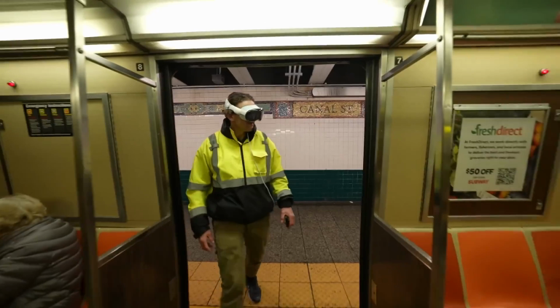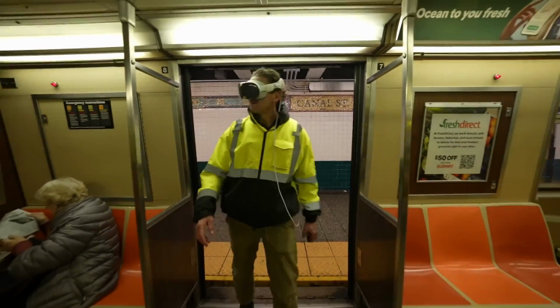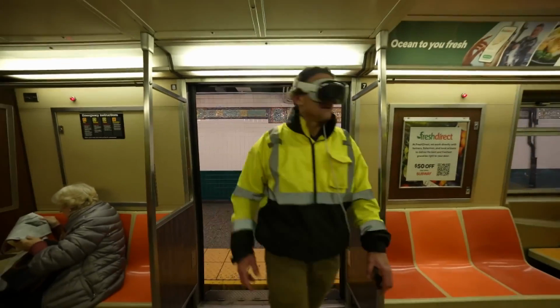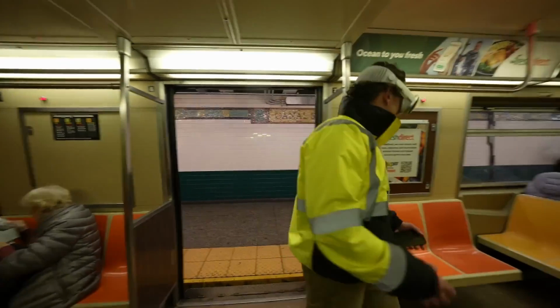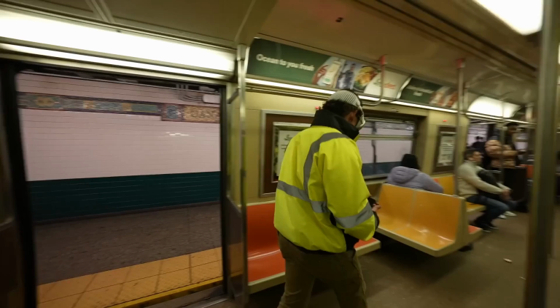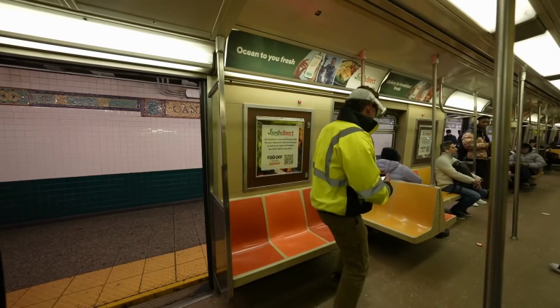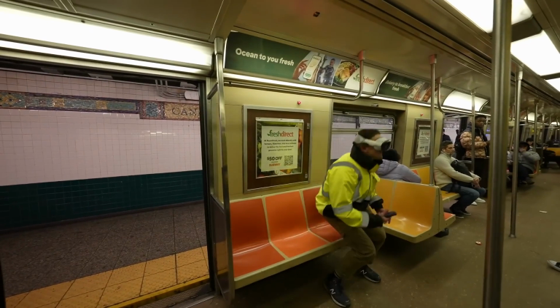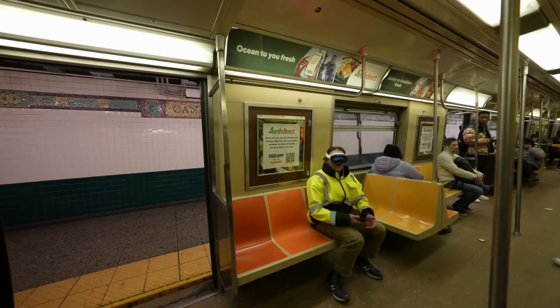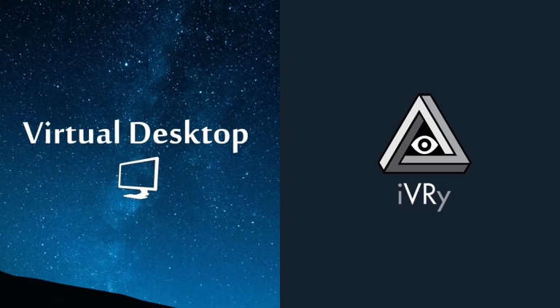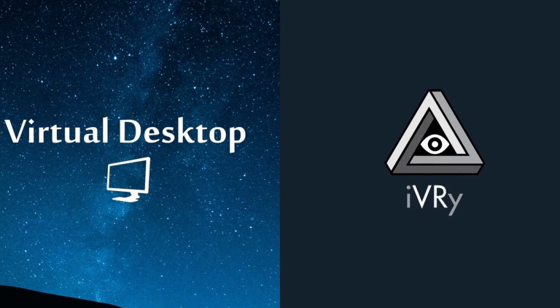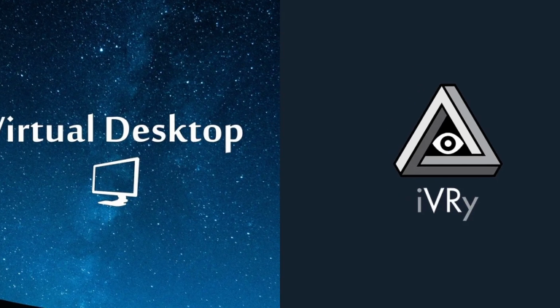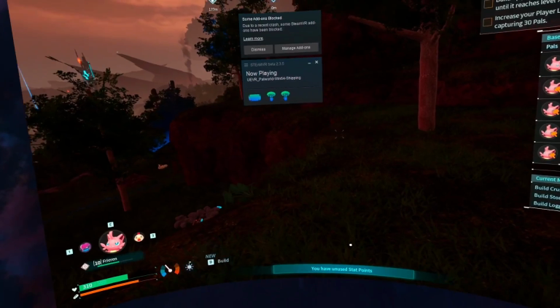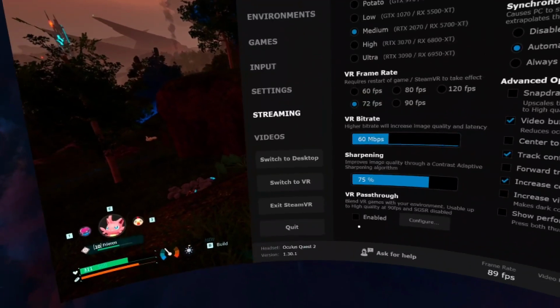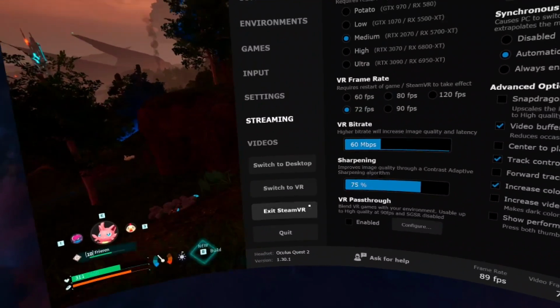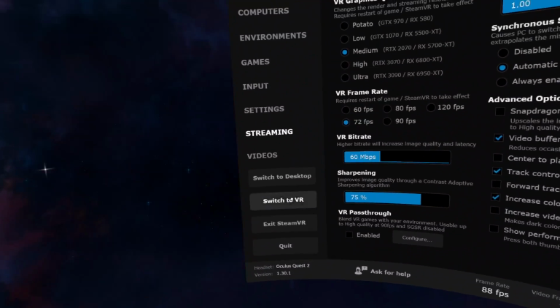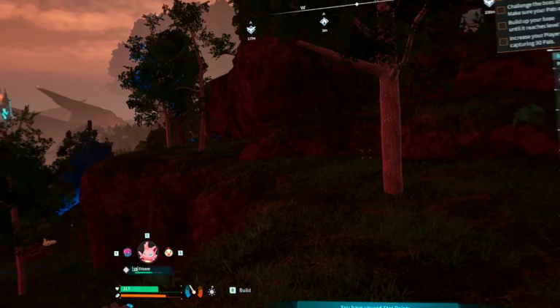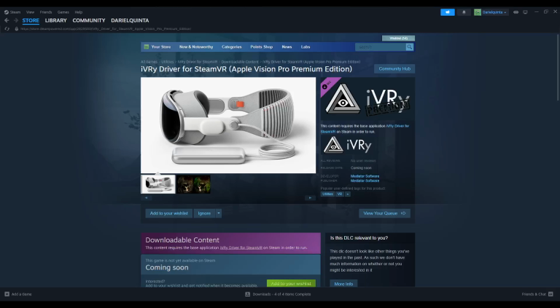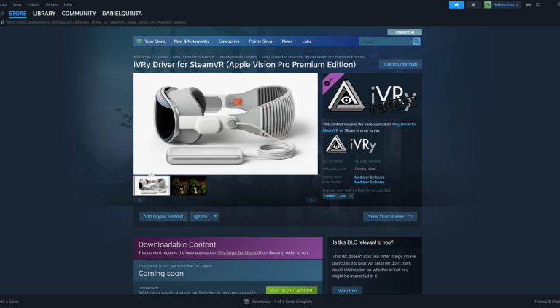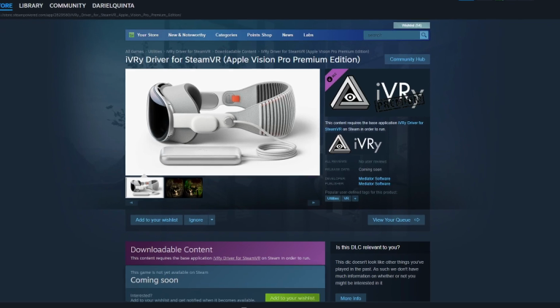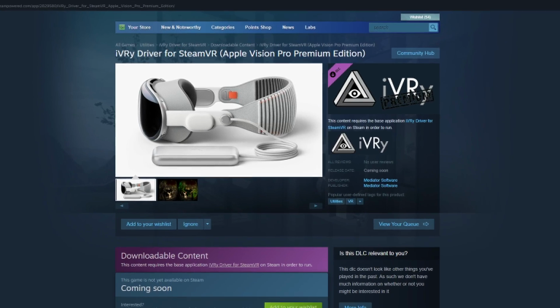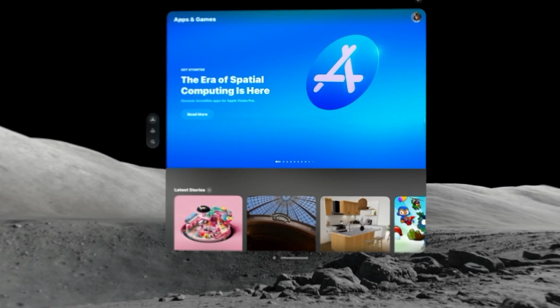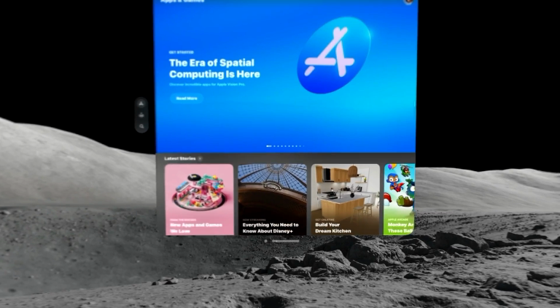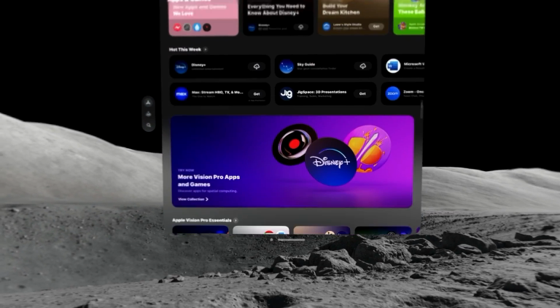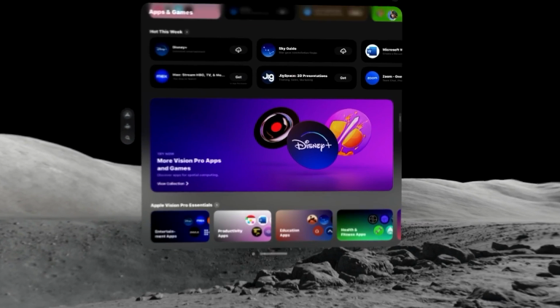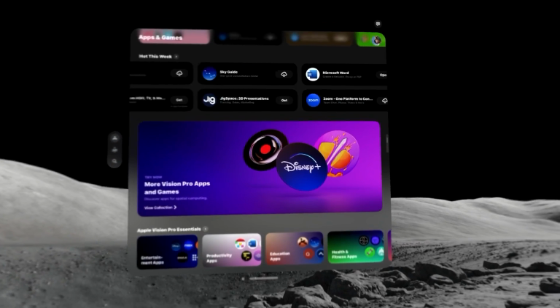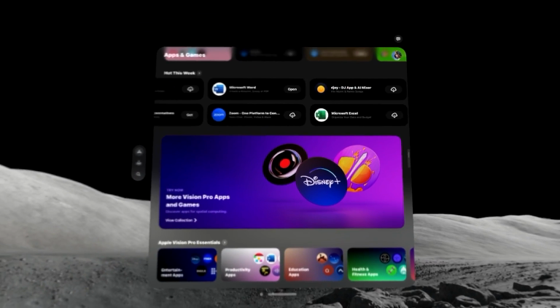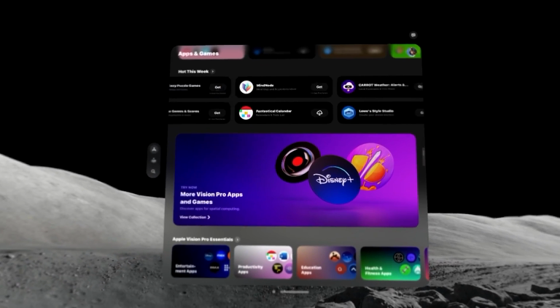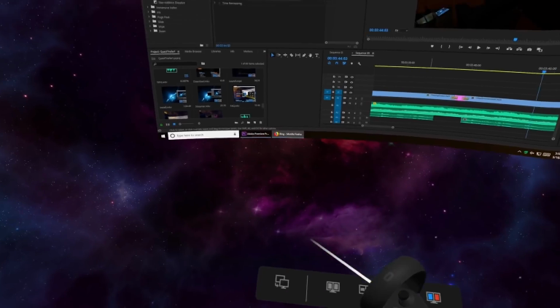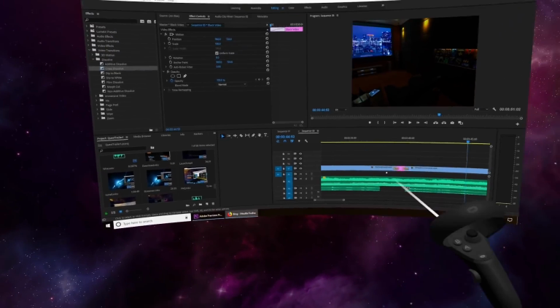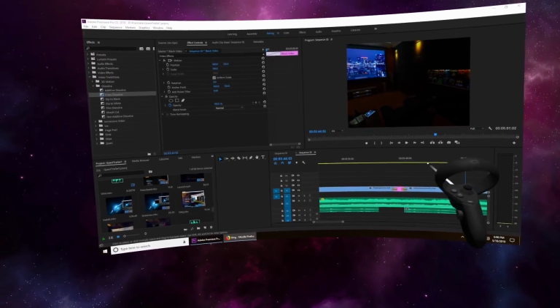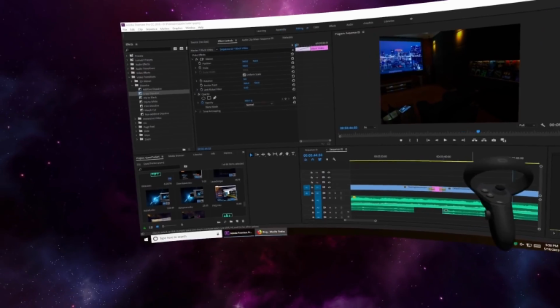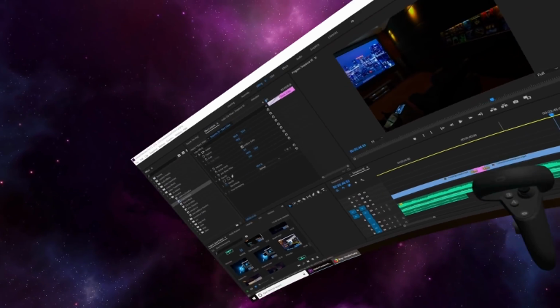Well, a few weeks after the headset's release, we've already gotten confirmation that Virtual Desktop and Ivory — two great ways to stream PC VR games to the Quest — are being worked on for the Vision Pro. Of course, it's up to Apple on whether they'd allow them on their App Store, but work is being done to bring these VR experiences there.